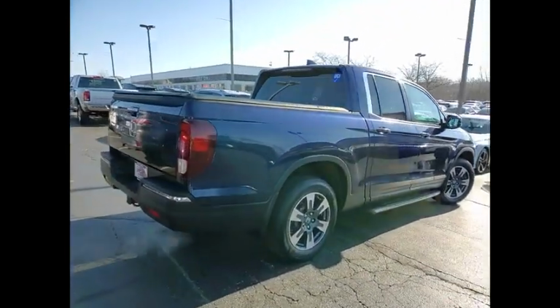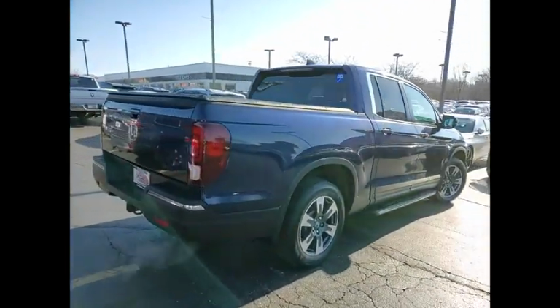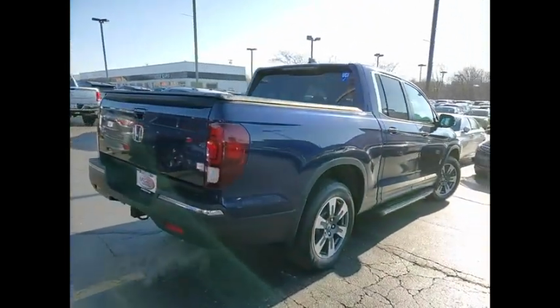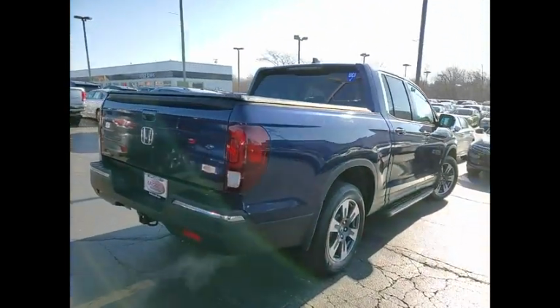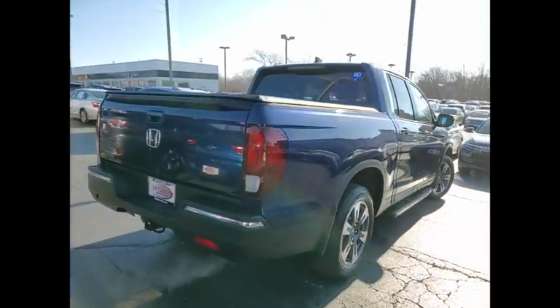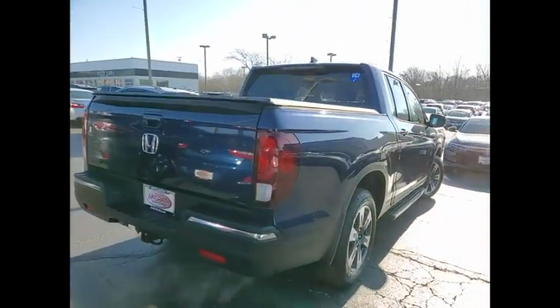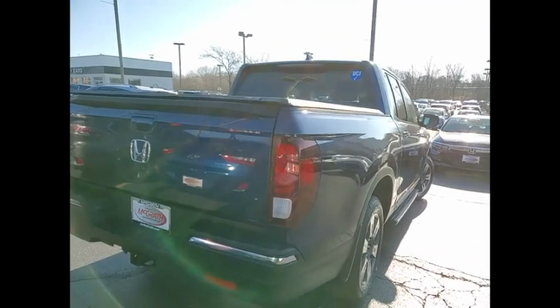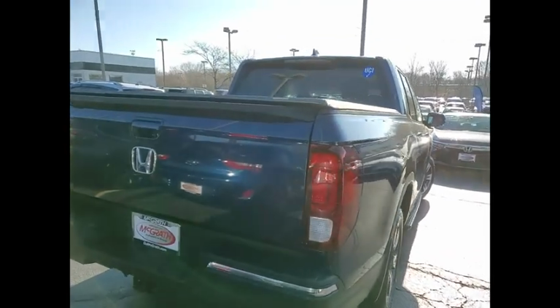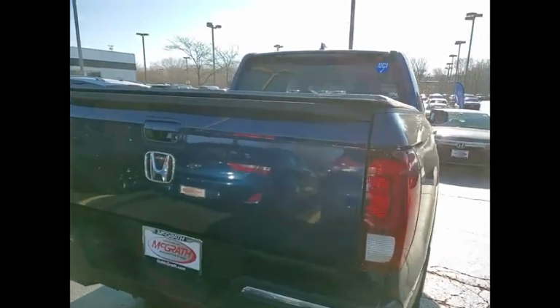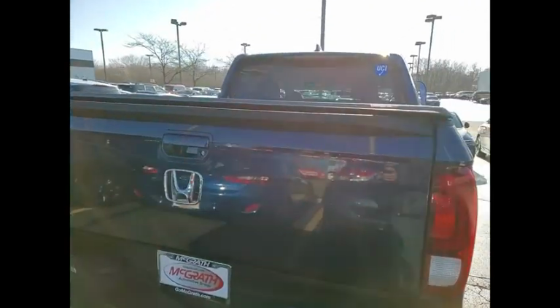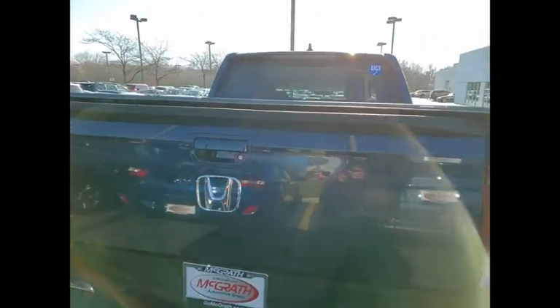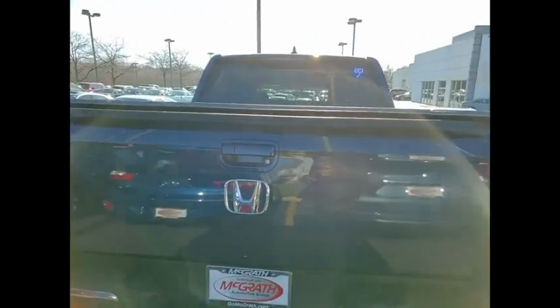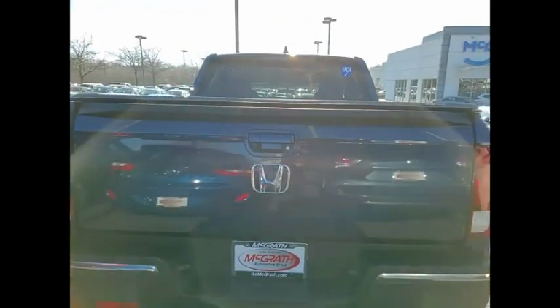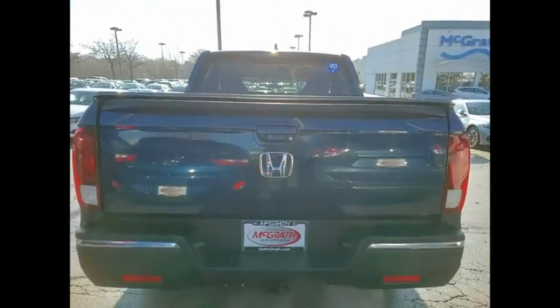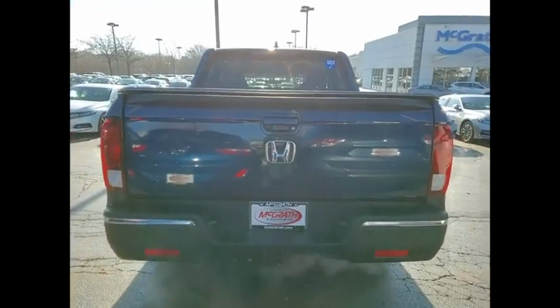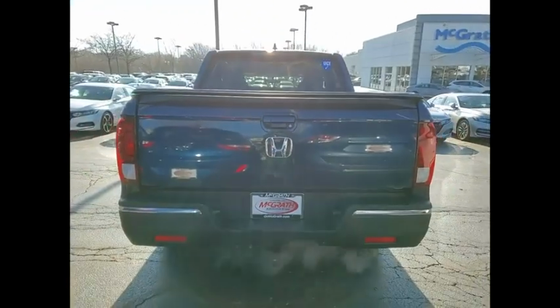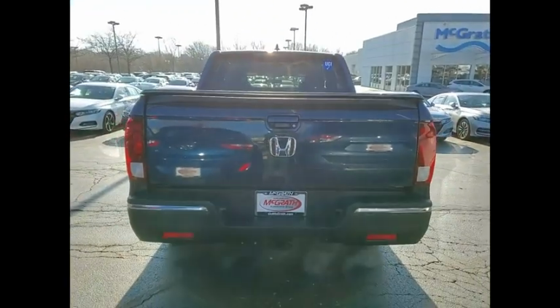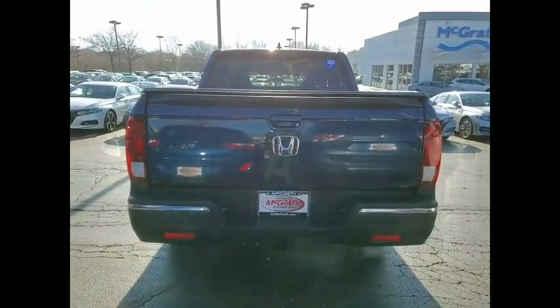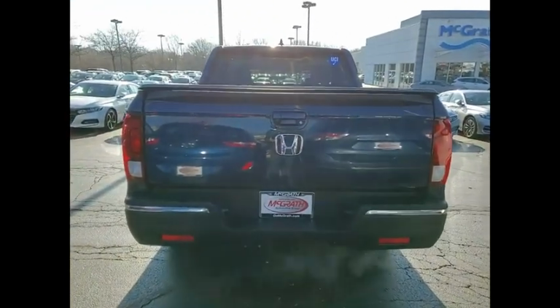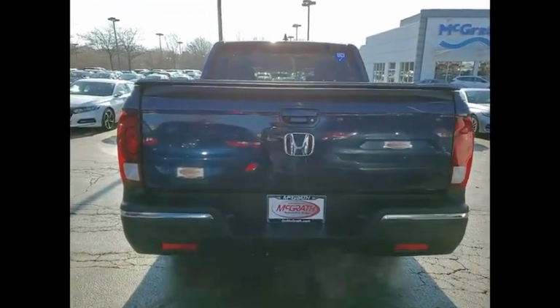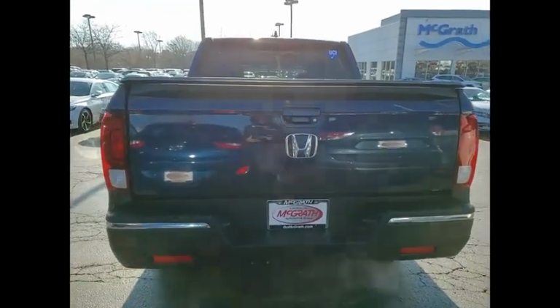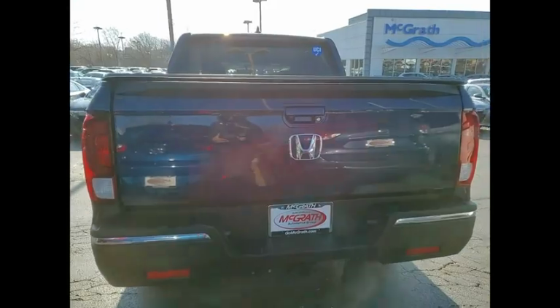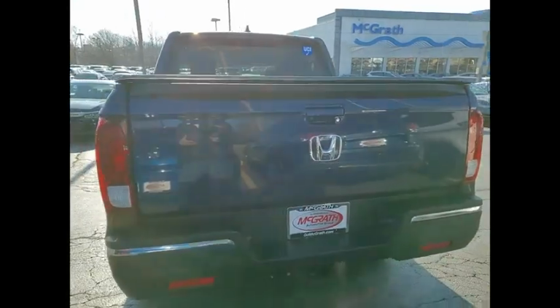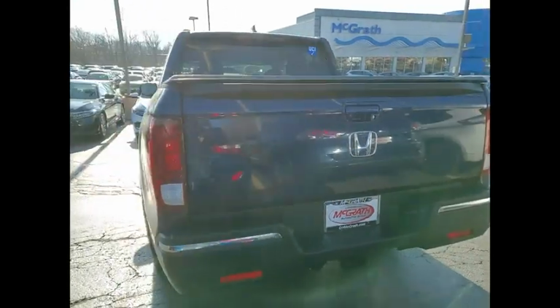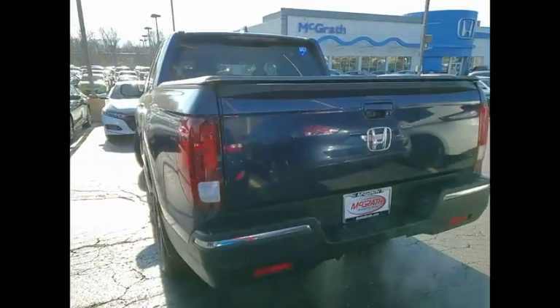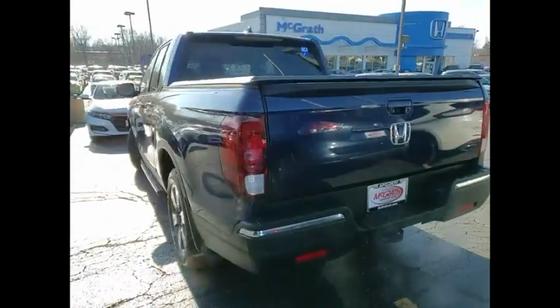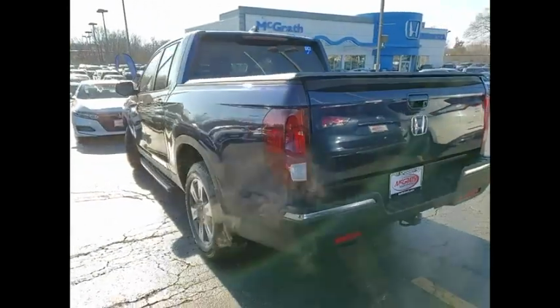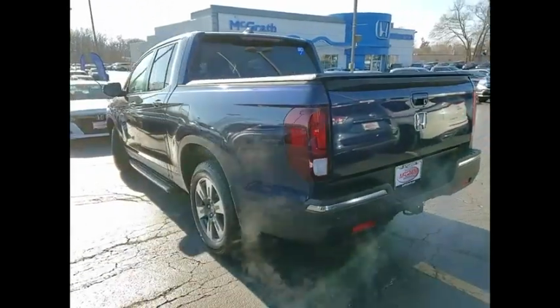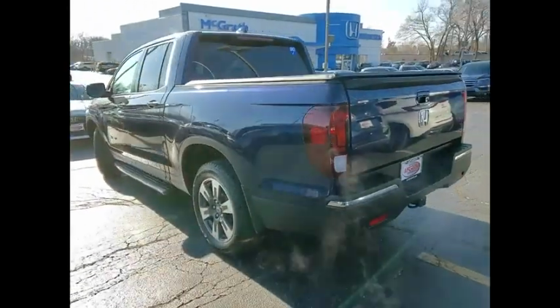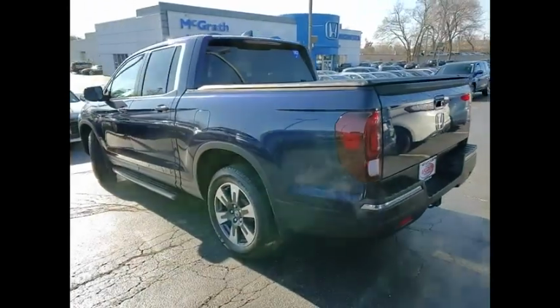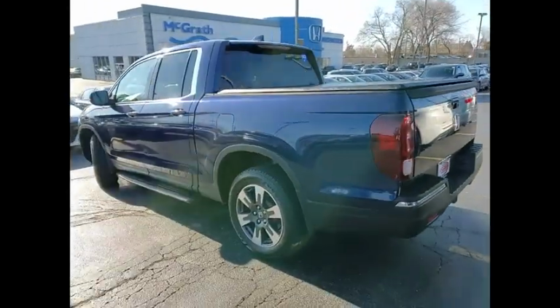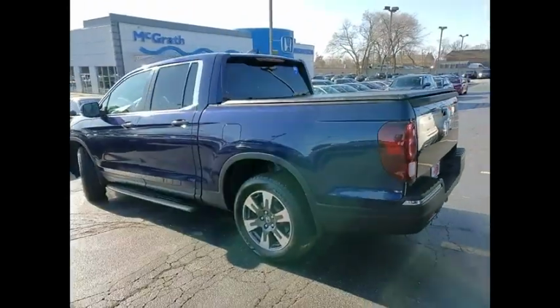Tire pressure monitor, tow hitch, all wheel drive, heated mirrors, bed liner, aluminum wheels, remote engine start, brake assist, traction control, stability control.